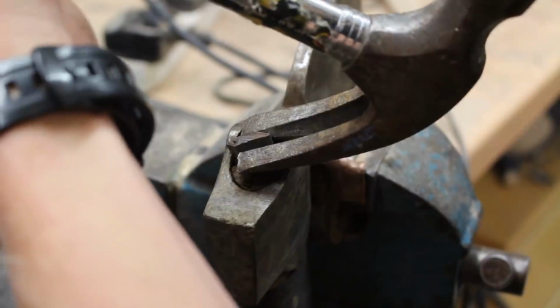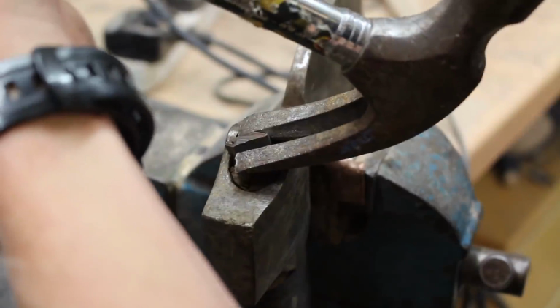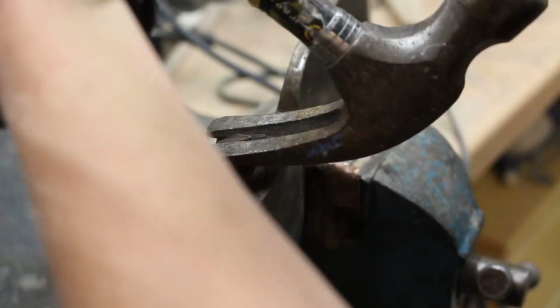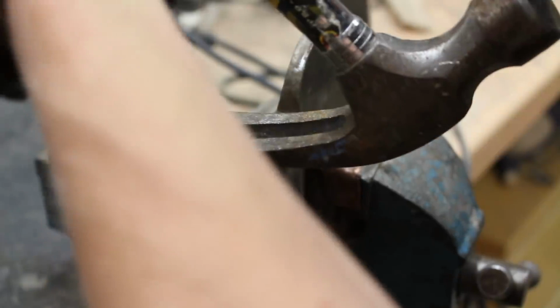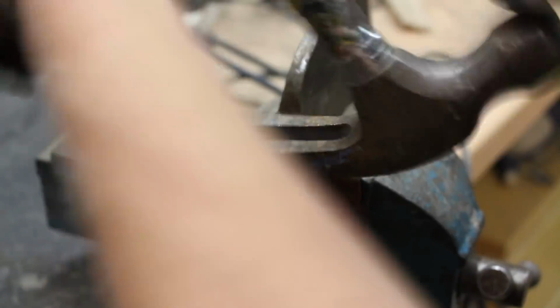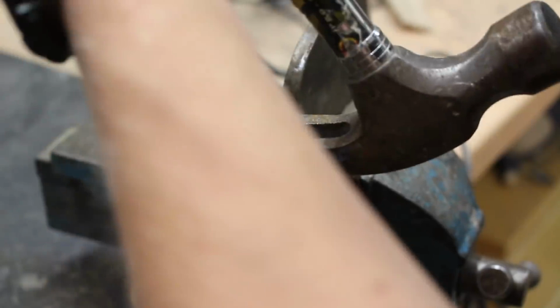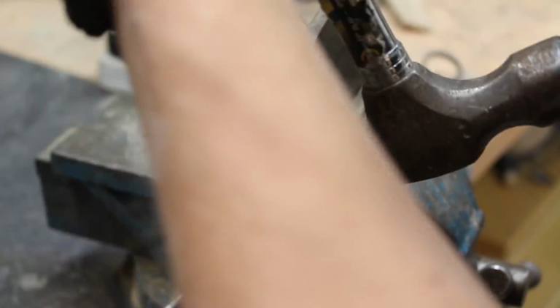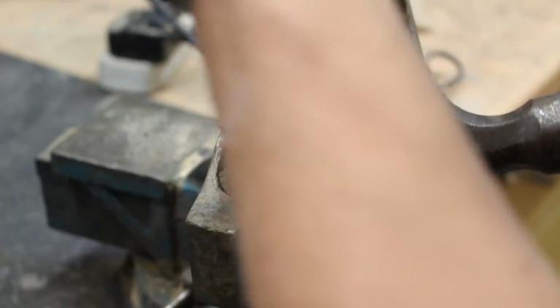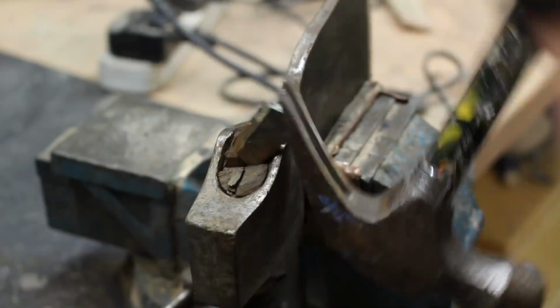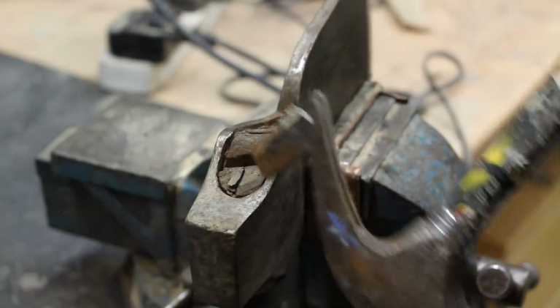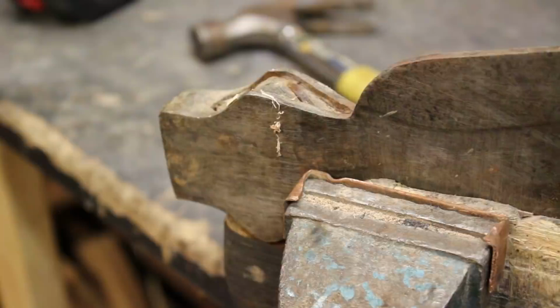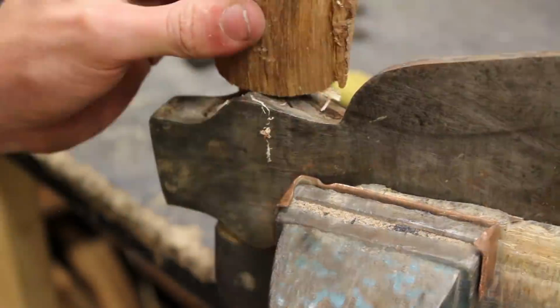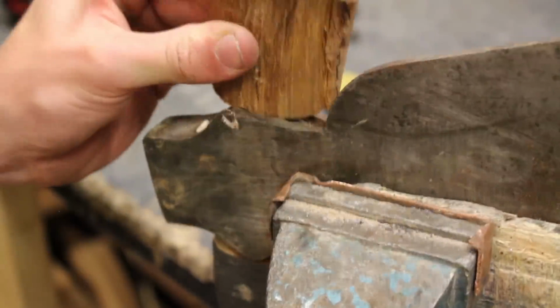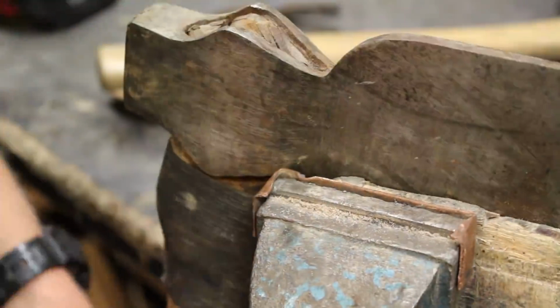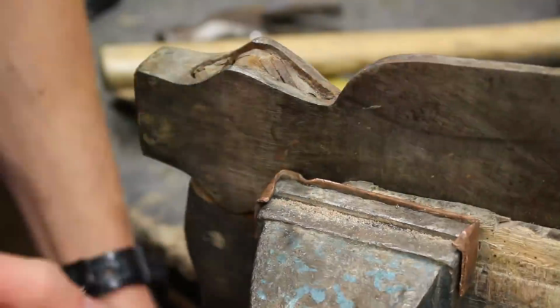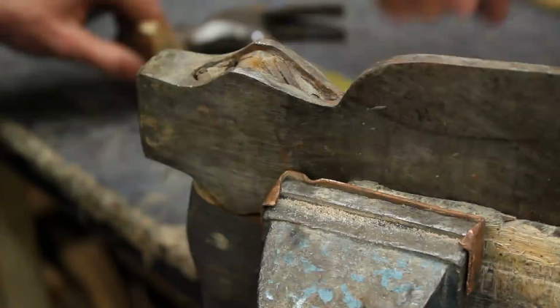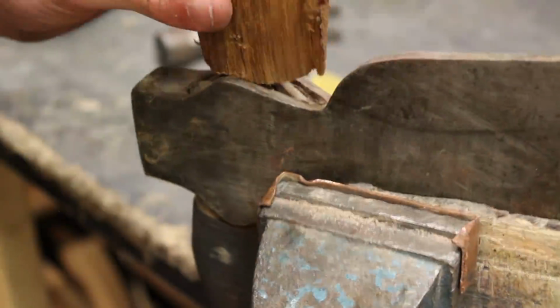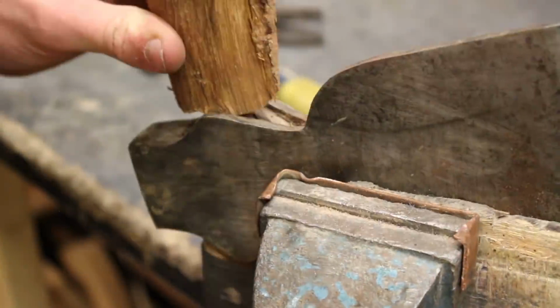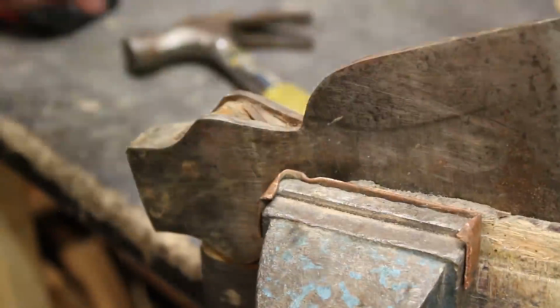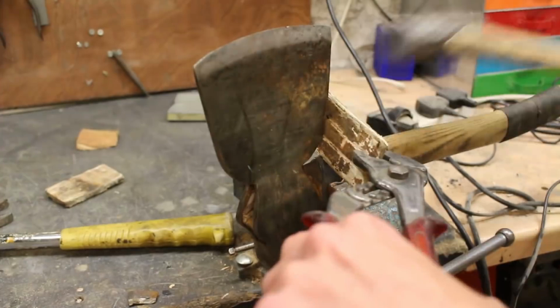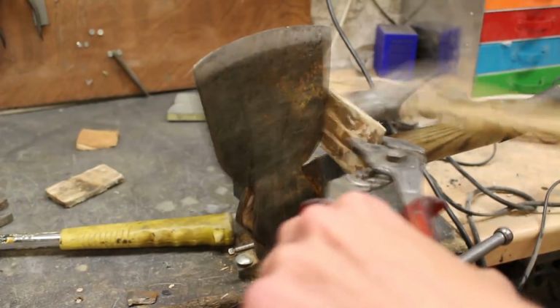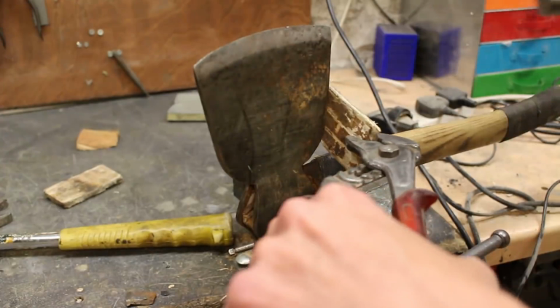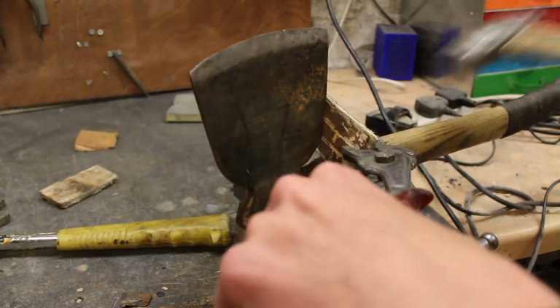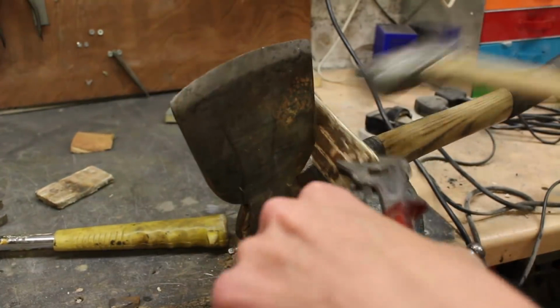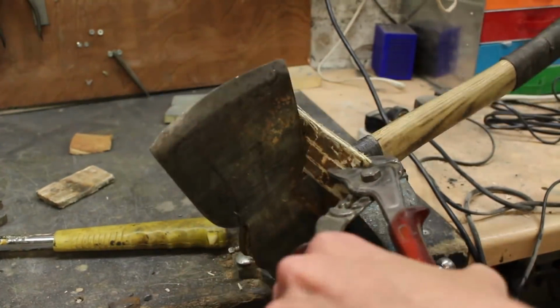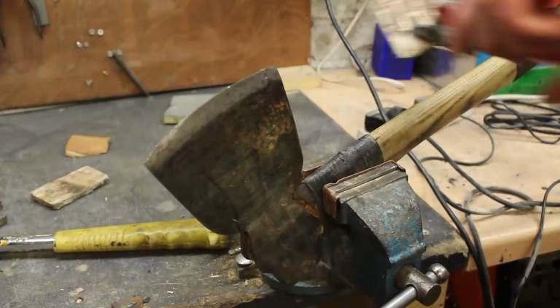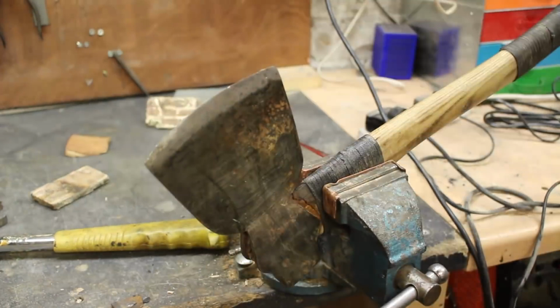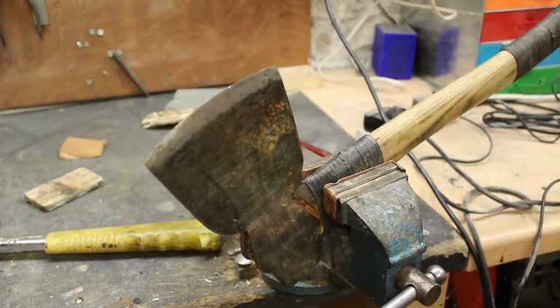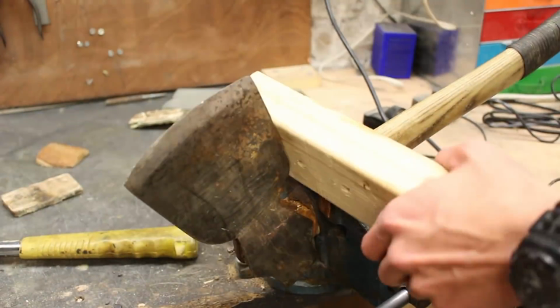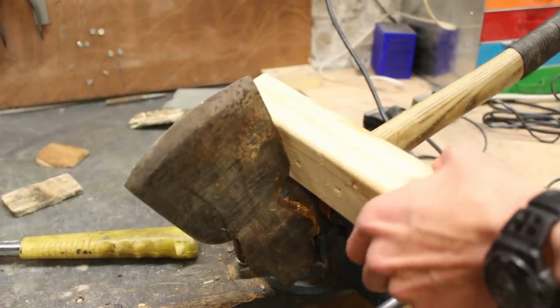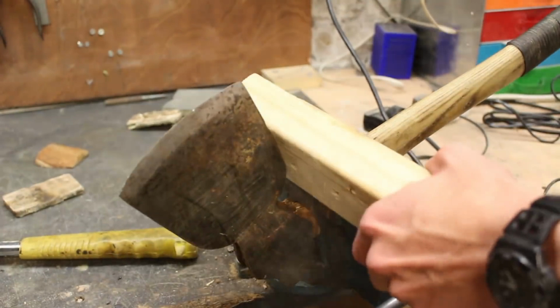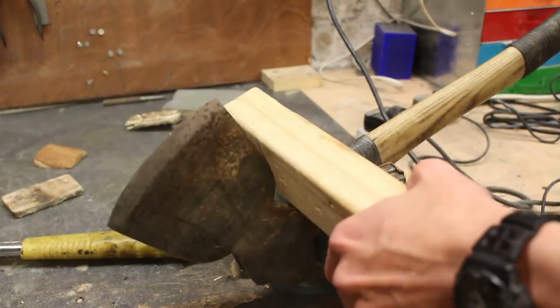The first step before making any handles is to remove the old one, since it was basically broken anyway. I also did a little bit of restoration to the axe again and cleaned off some of the rust on the inside that I couldn't get to last time because the handle was in place.